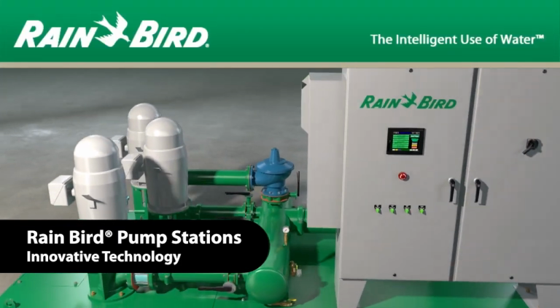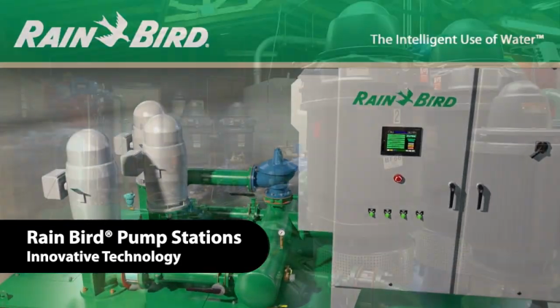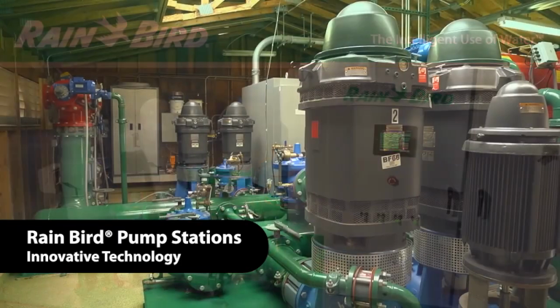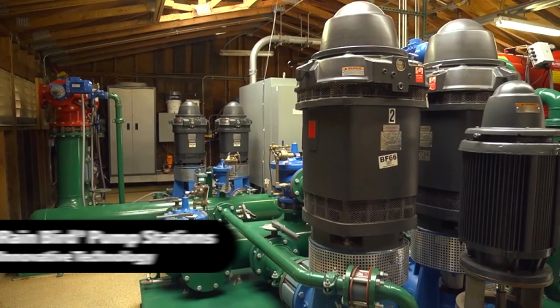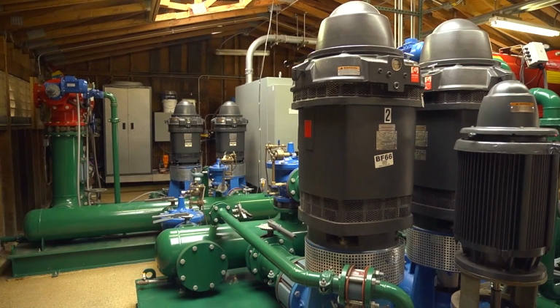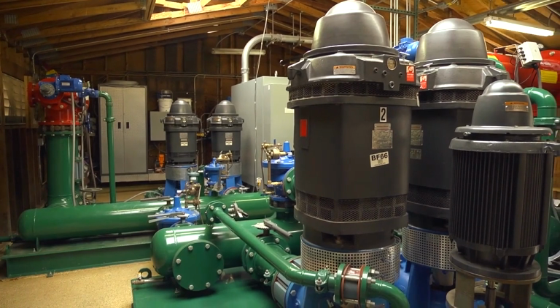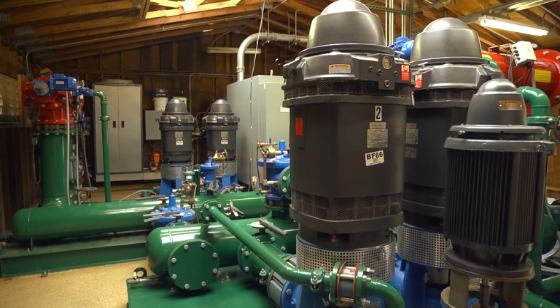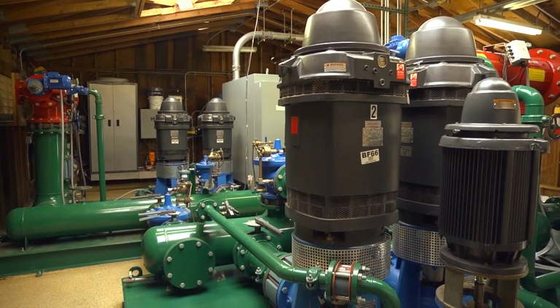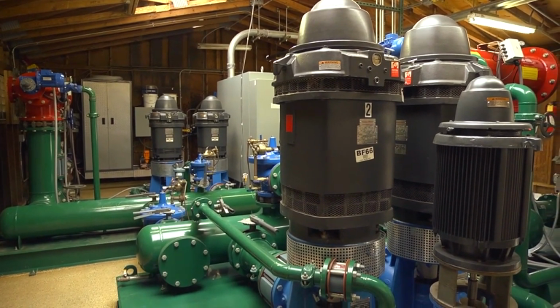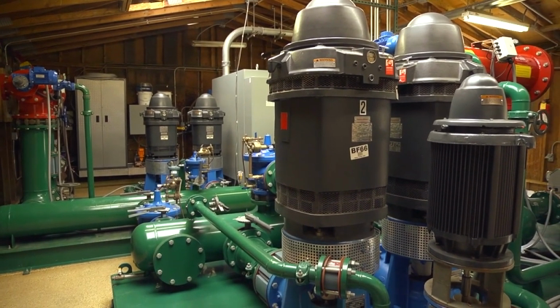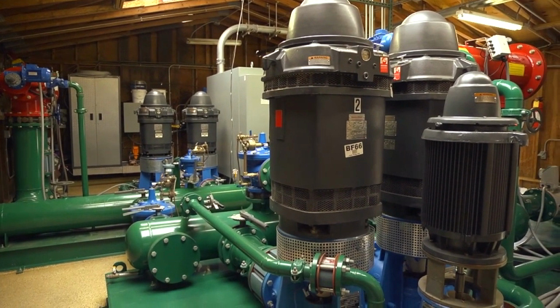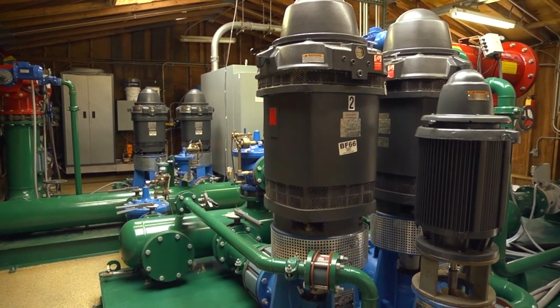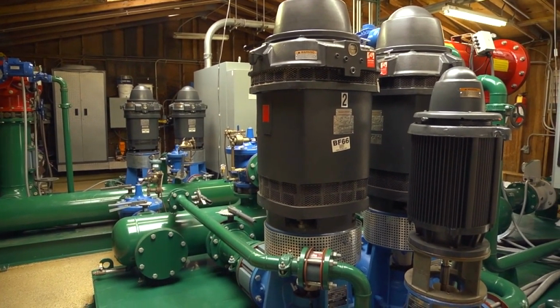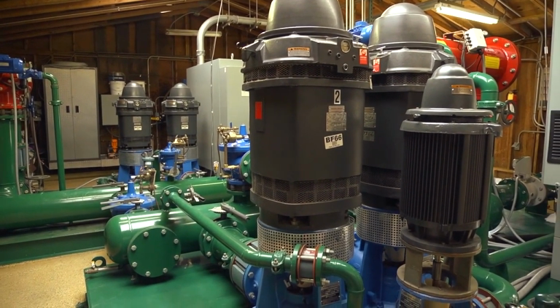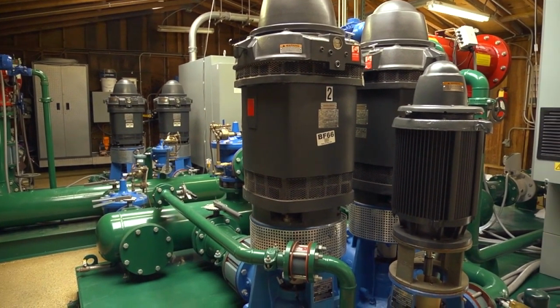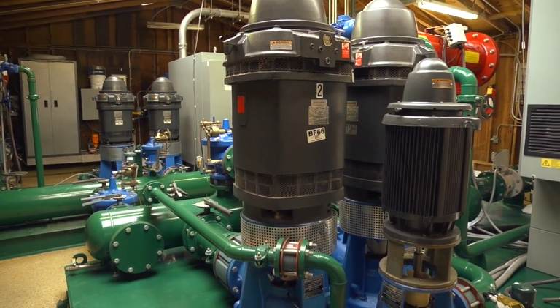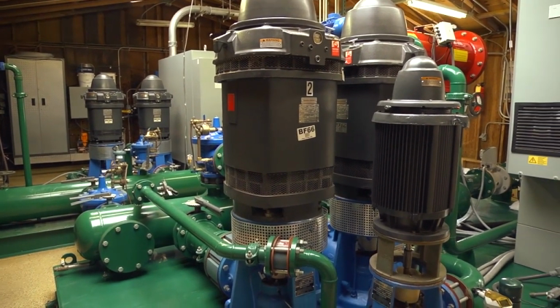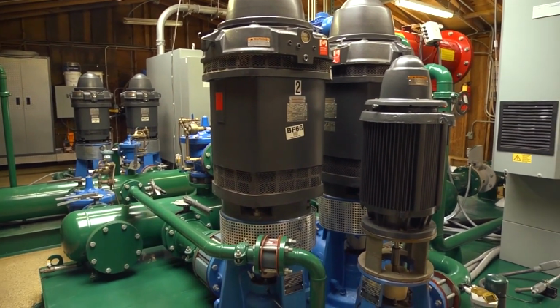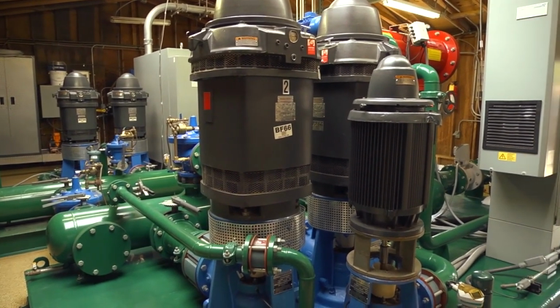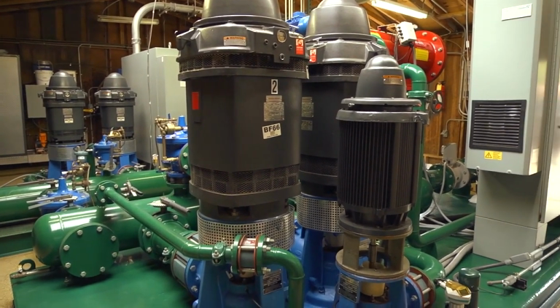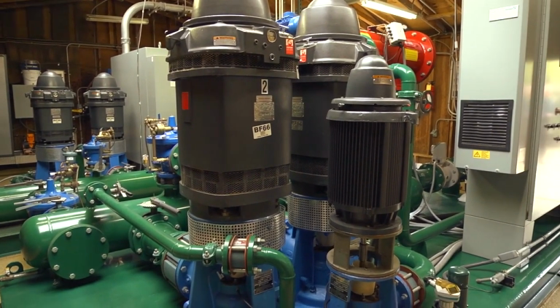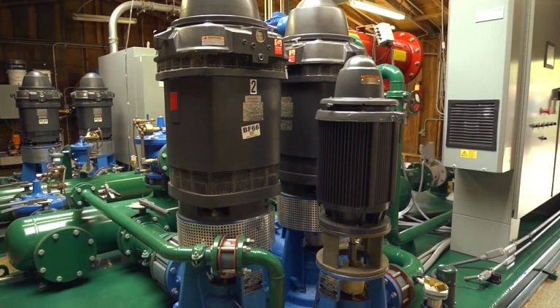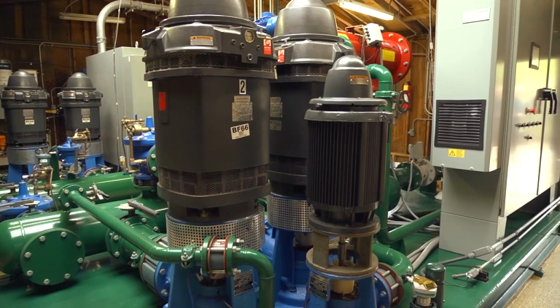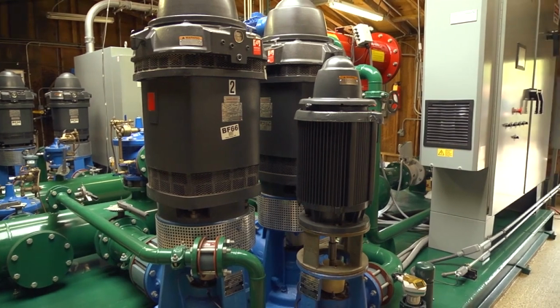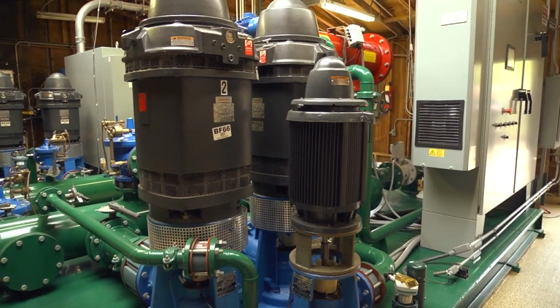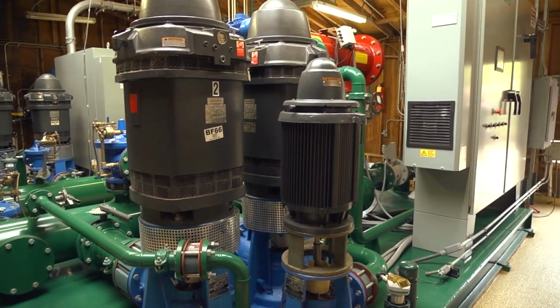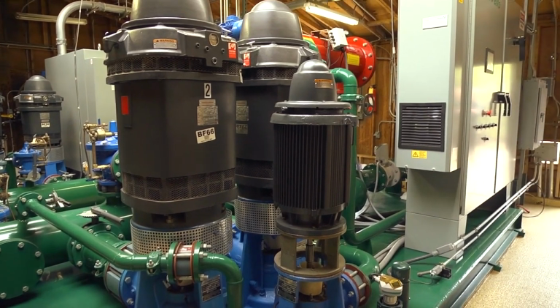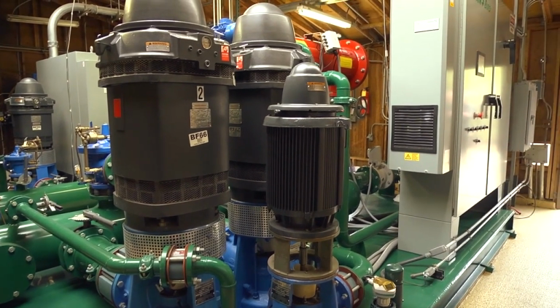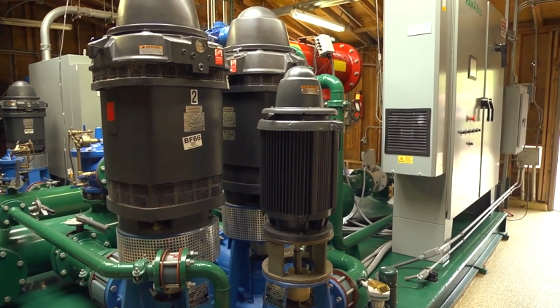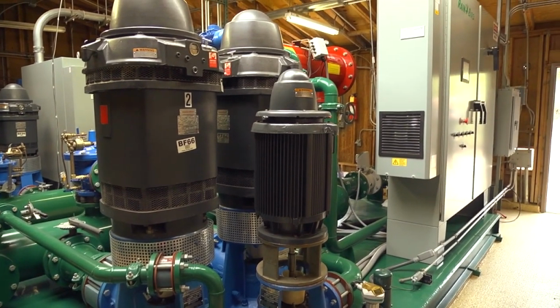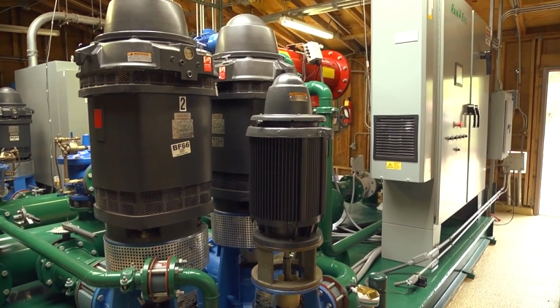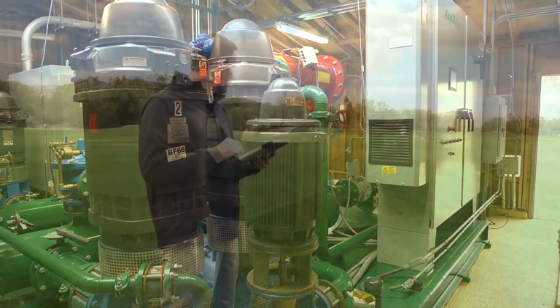All Rainbird products are built with smart technologies to save your course water, energy, and time — and our pump stations are no different.